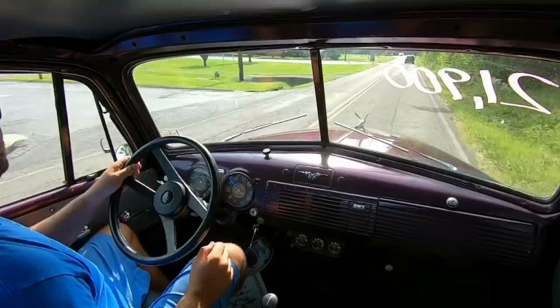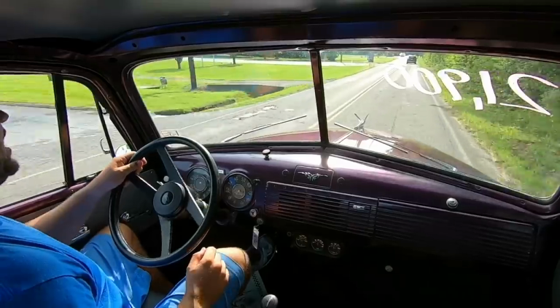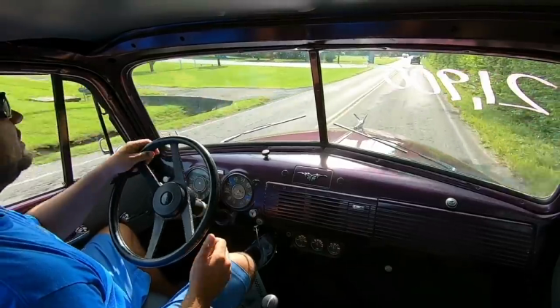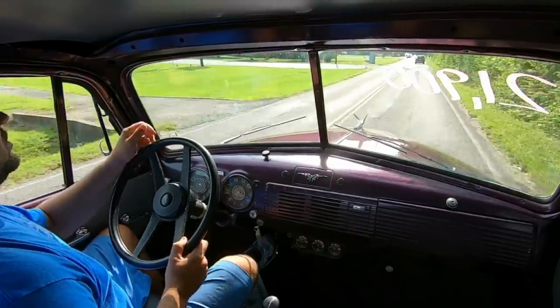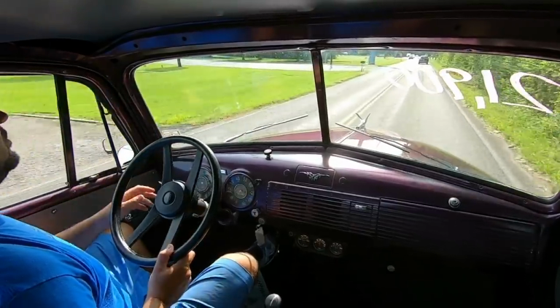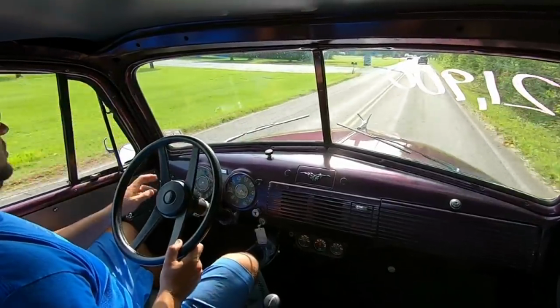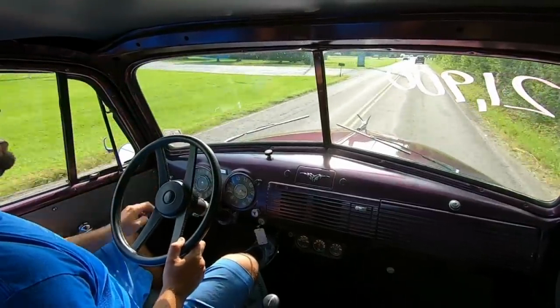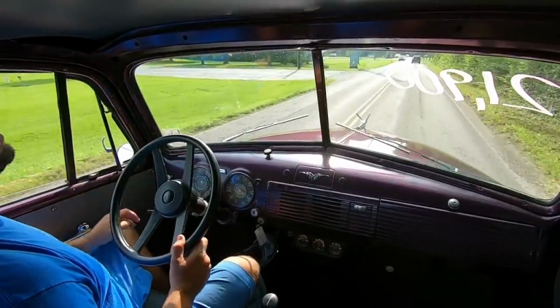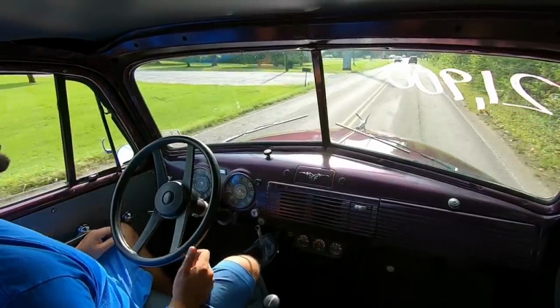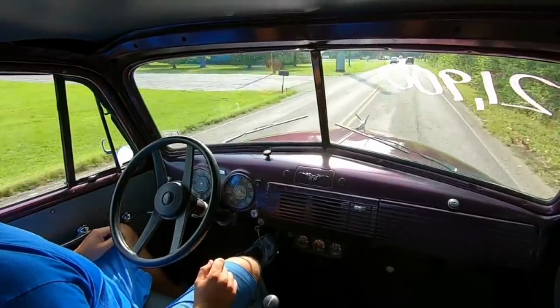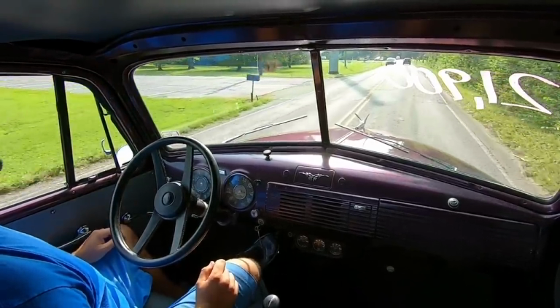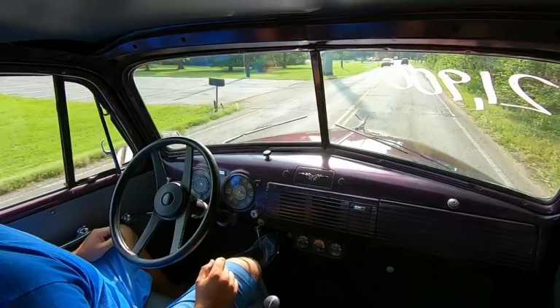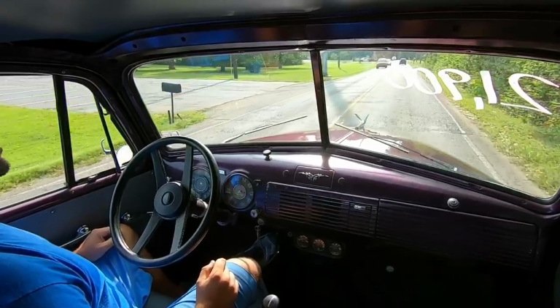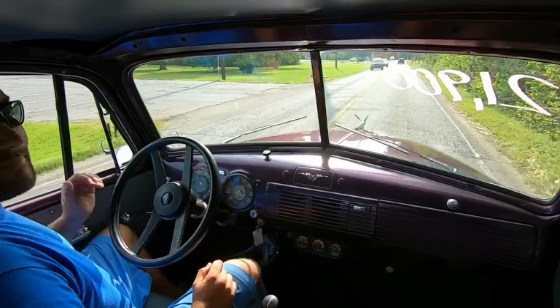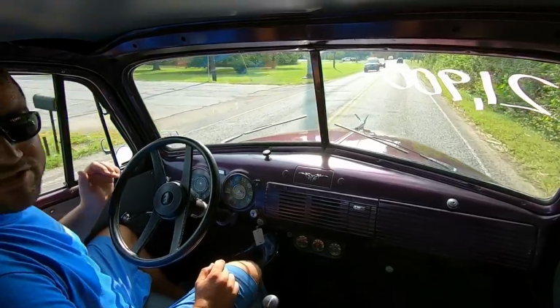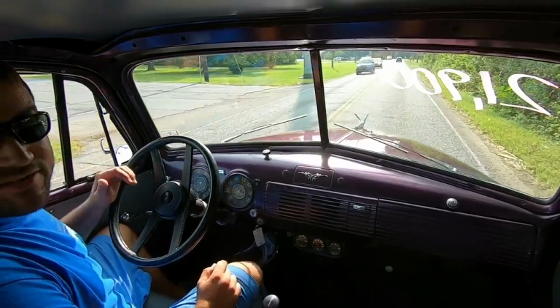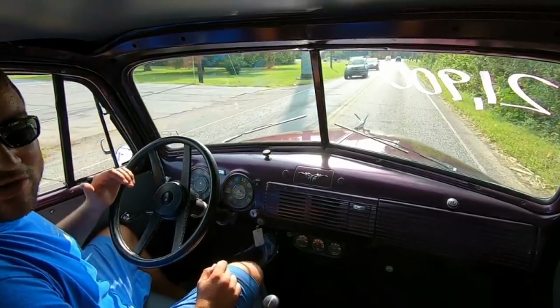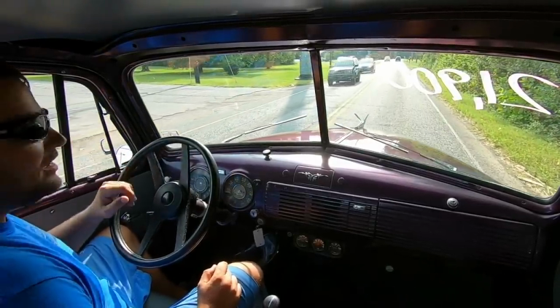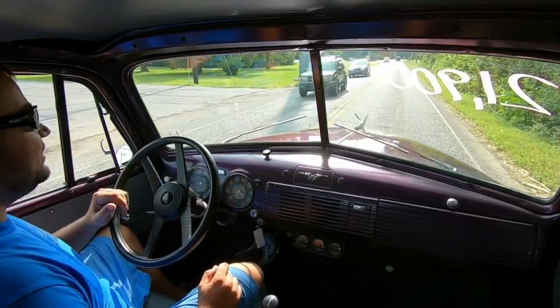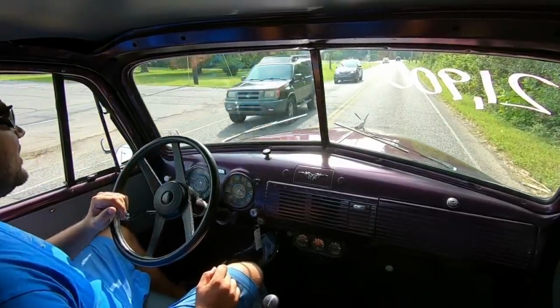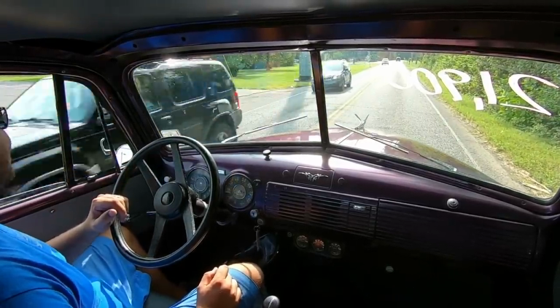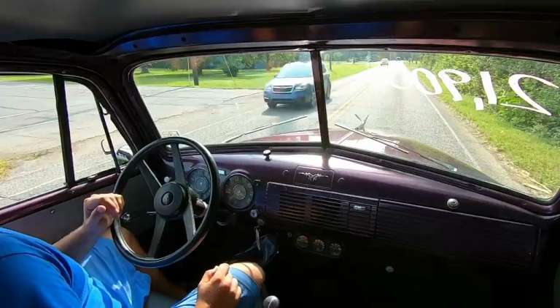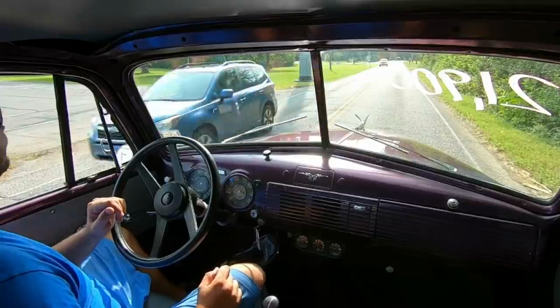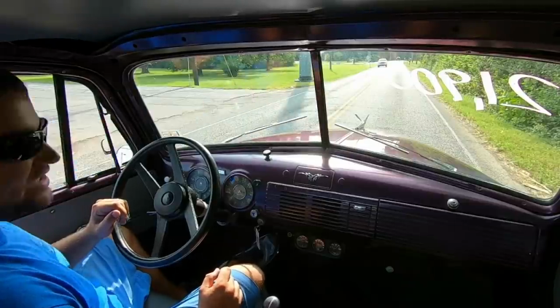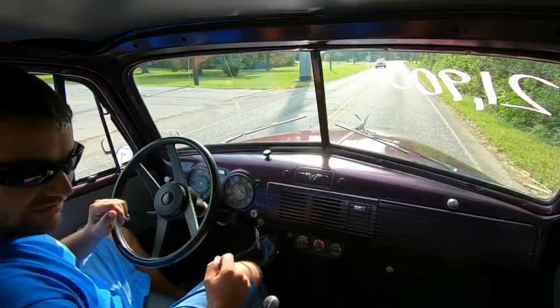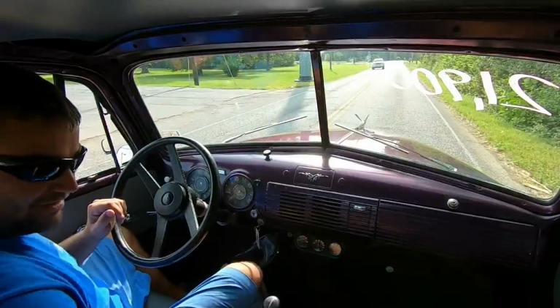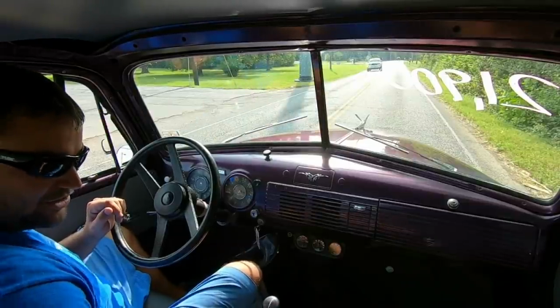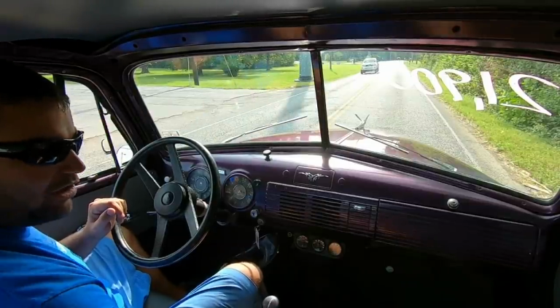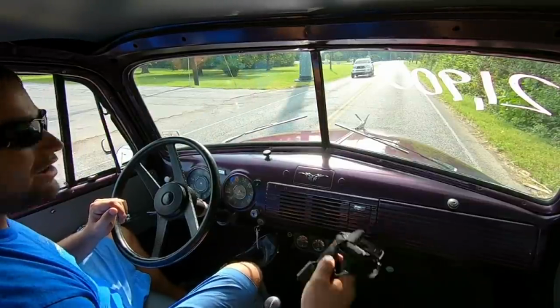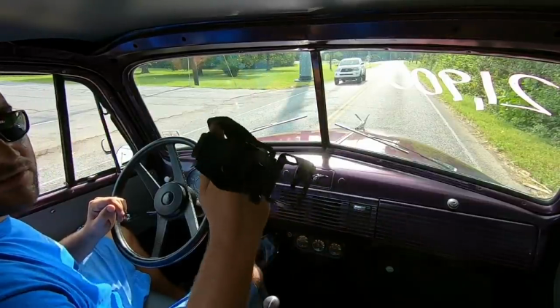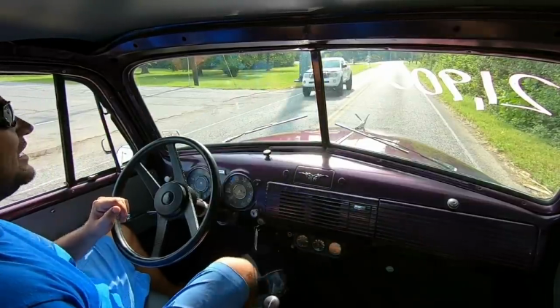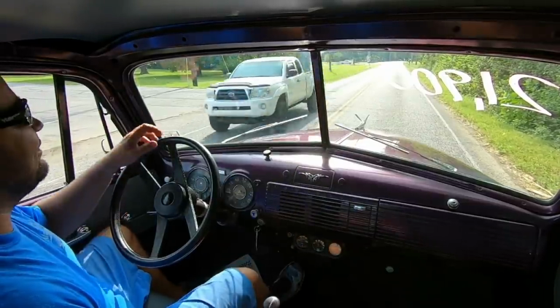Alright guys, we're going to turn into this parking lot here and go ahead and get some outside shots of this truck and continue this video. You'll see all the gear — check below in the description, I'll put links to everything.